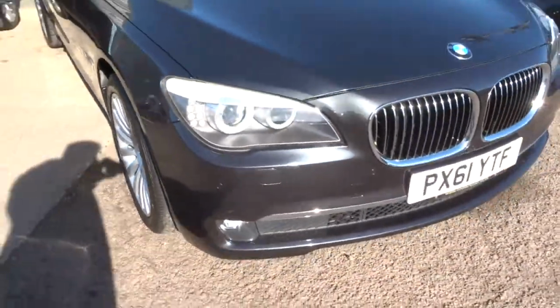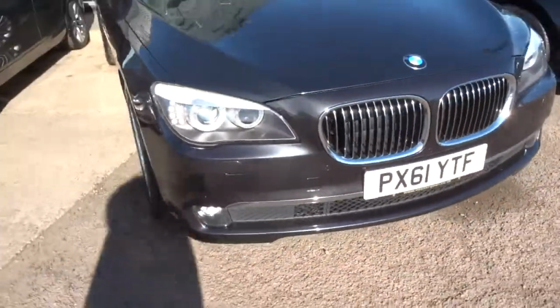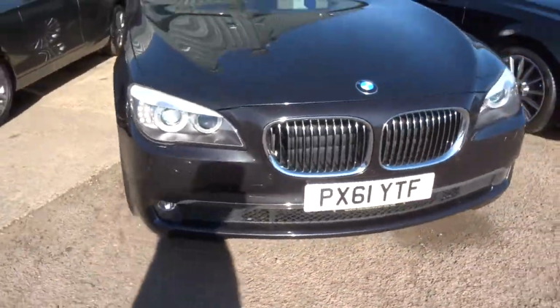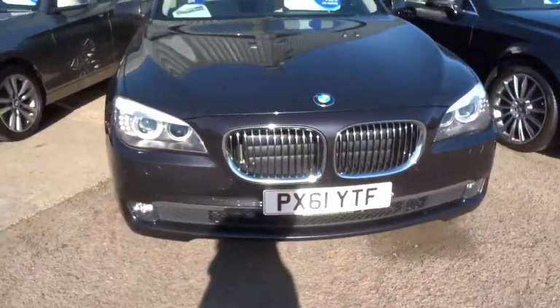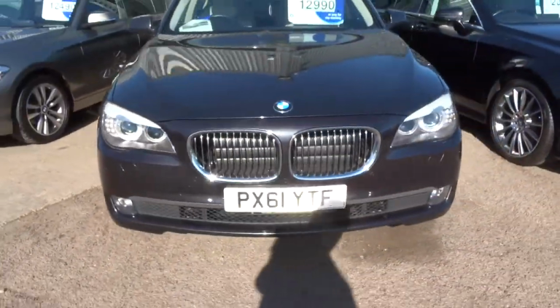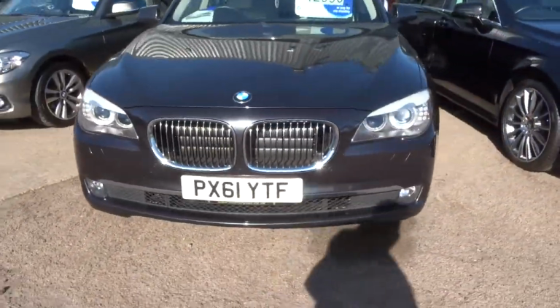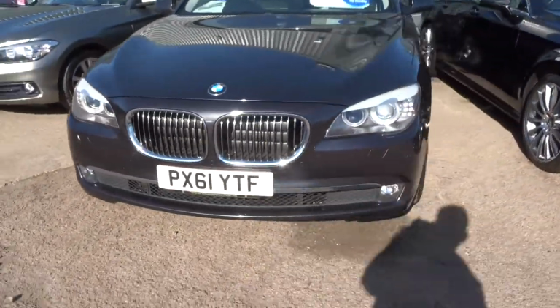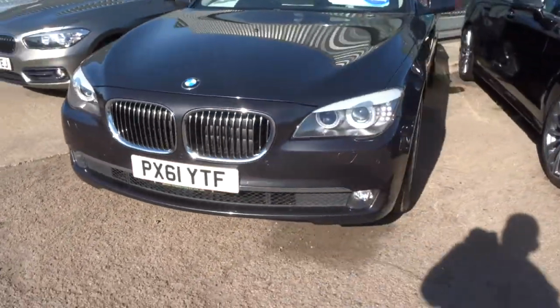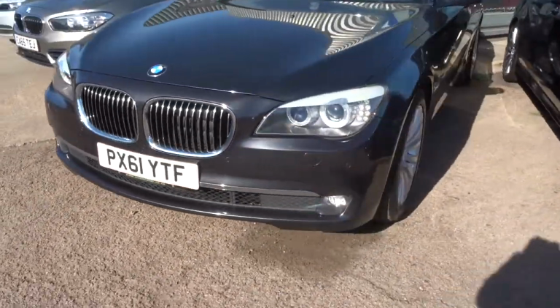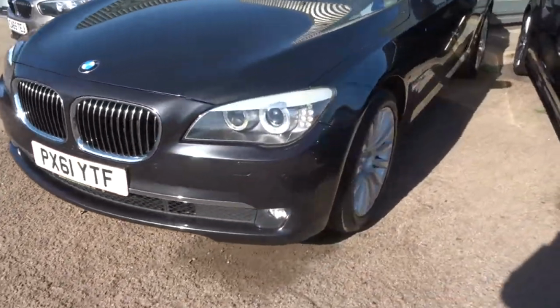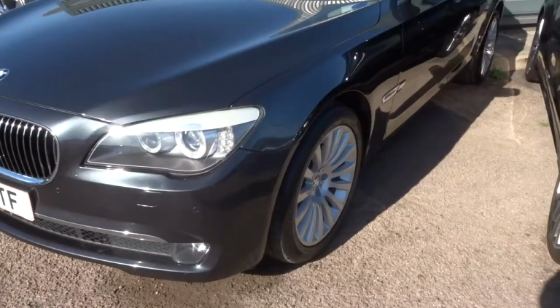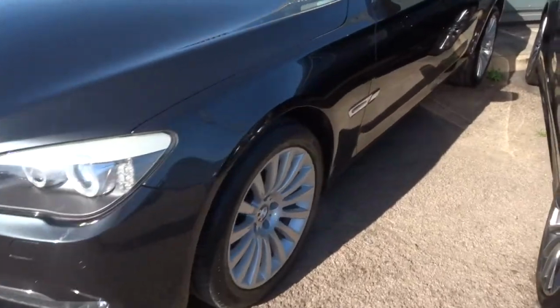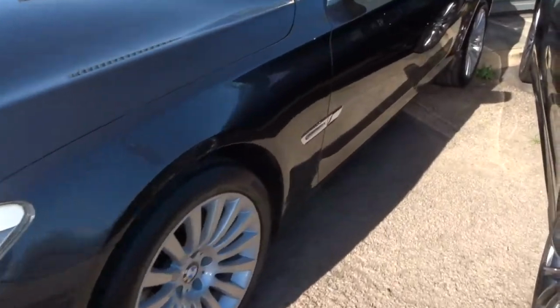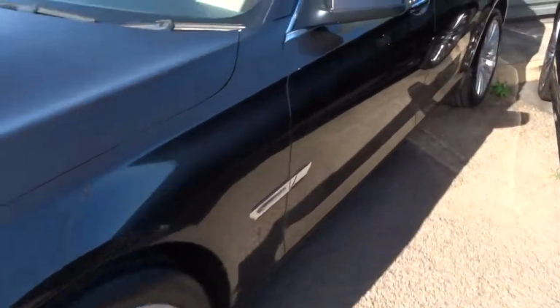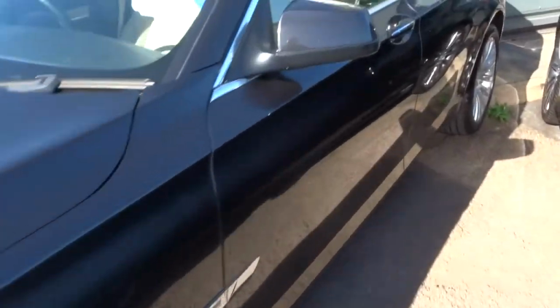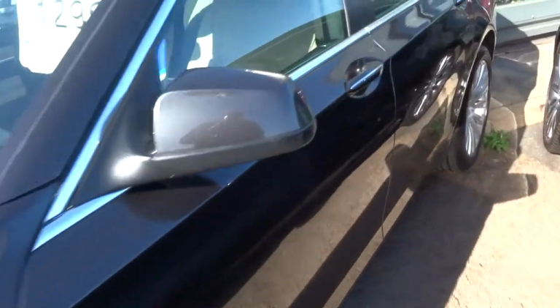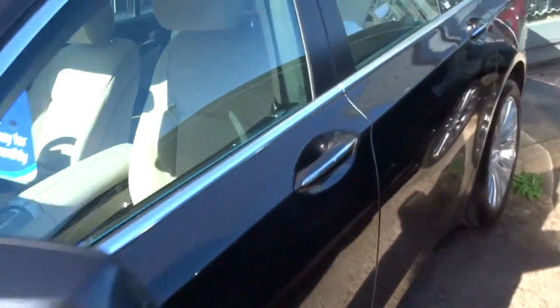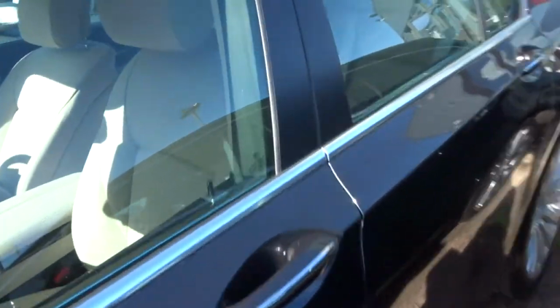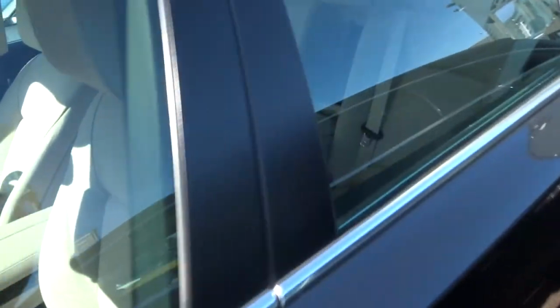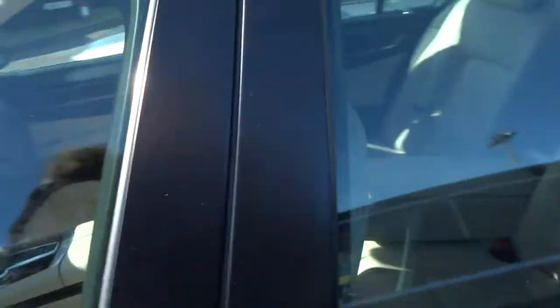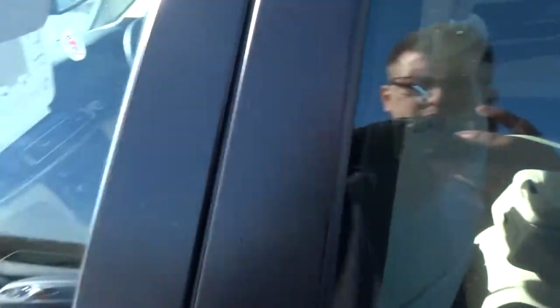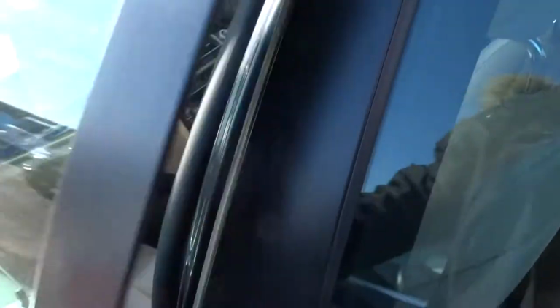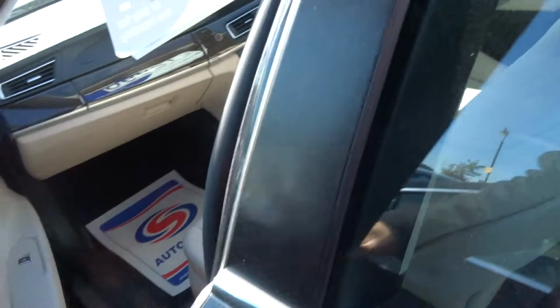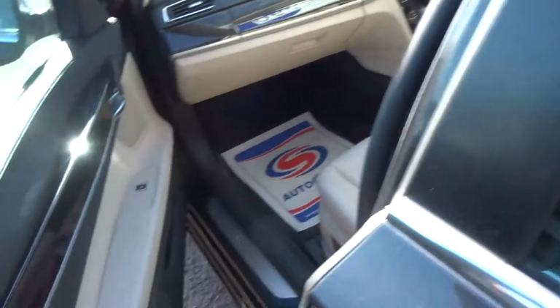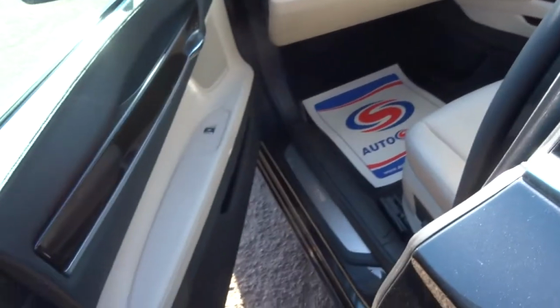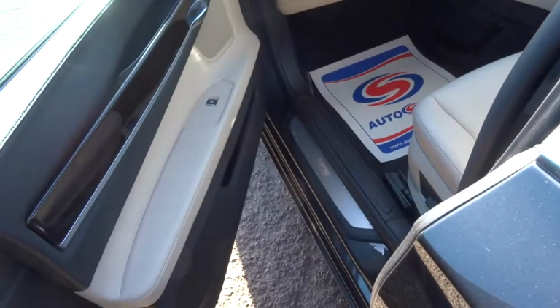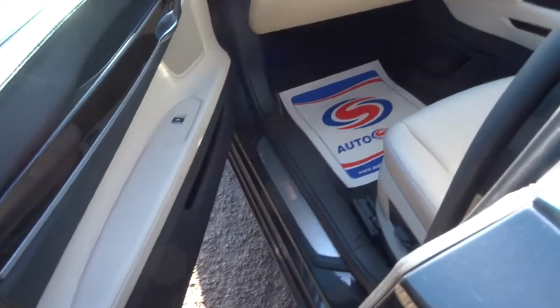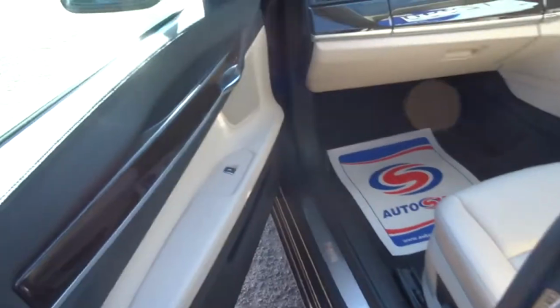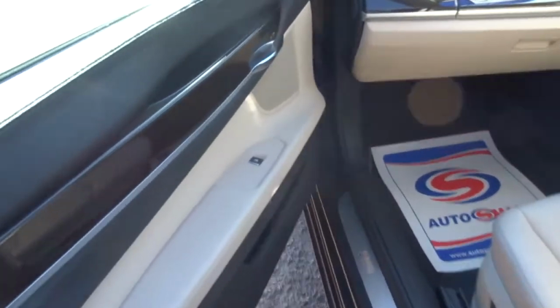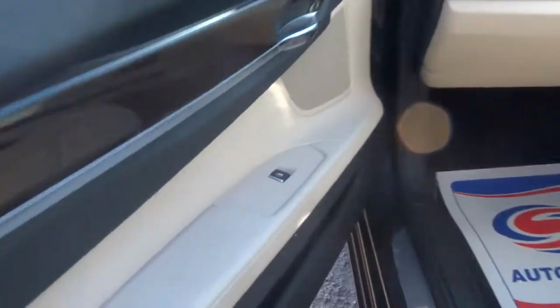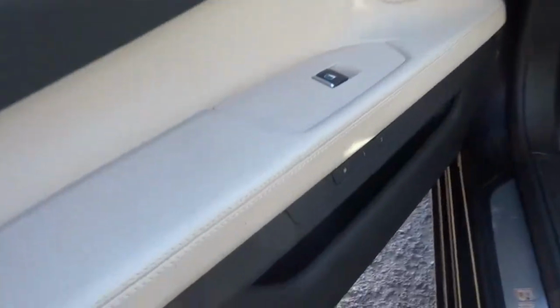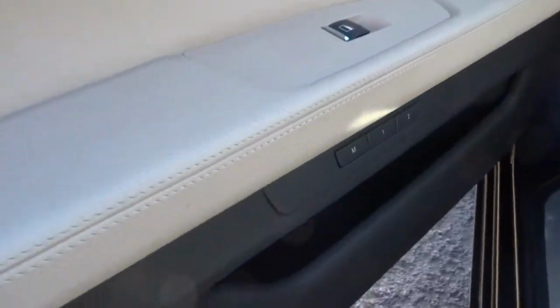We give you three months or a thousand miles full parts and labour warranty as standard. You can extend that up to four years at £300 or £500 a year depending on the cover you wish to take.